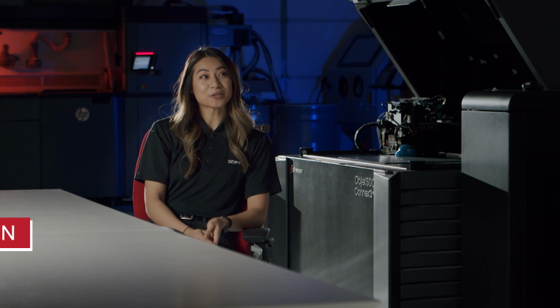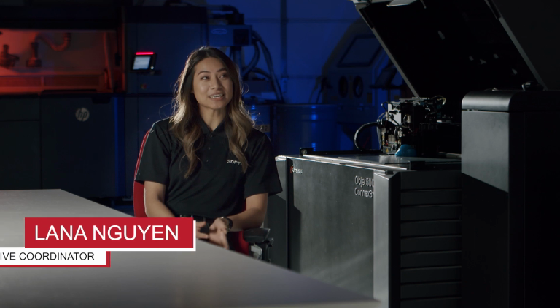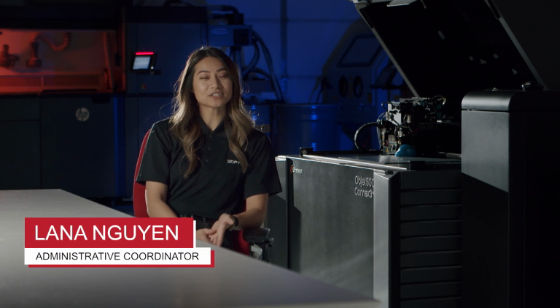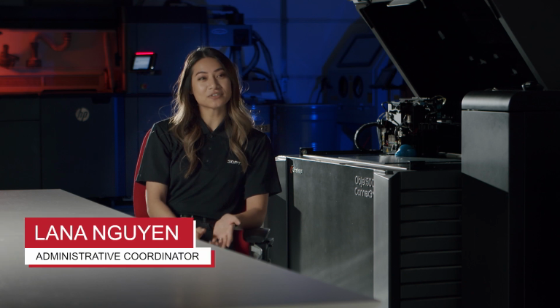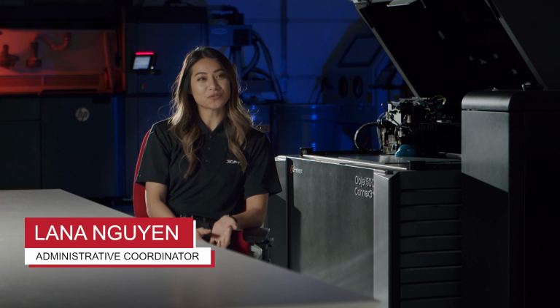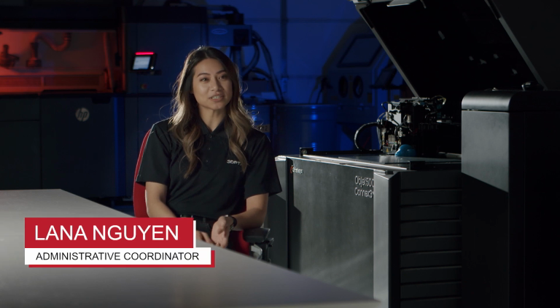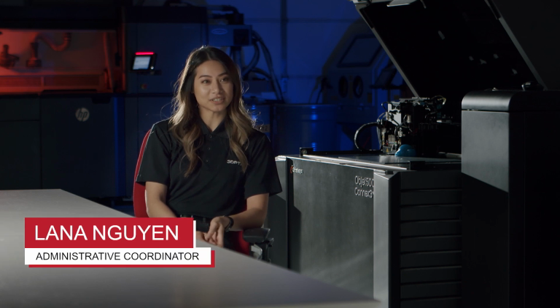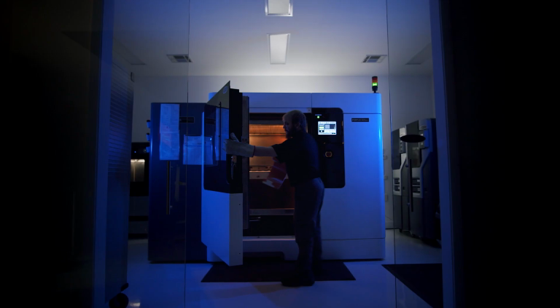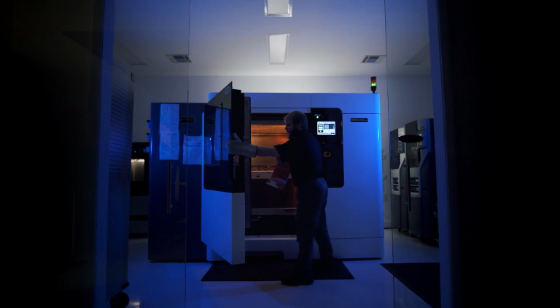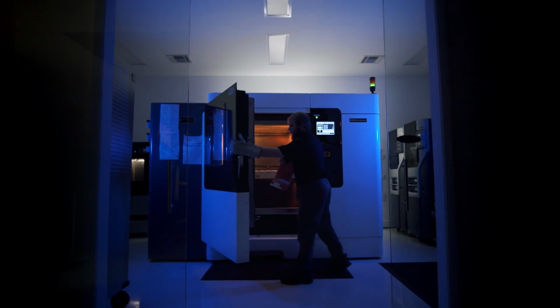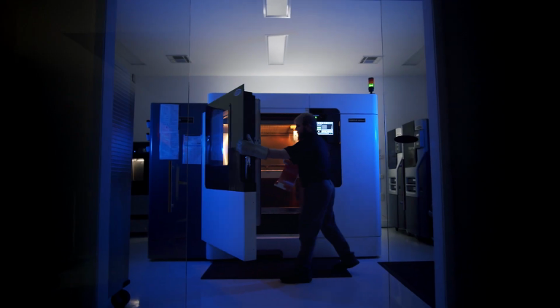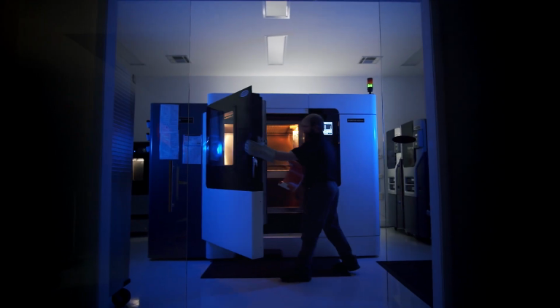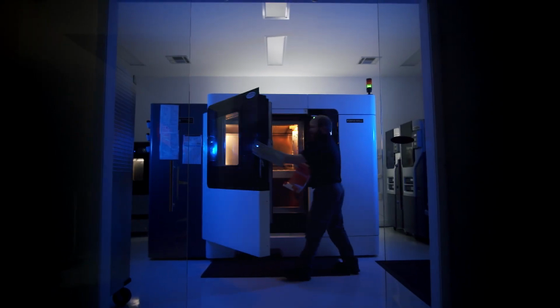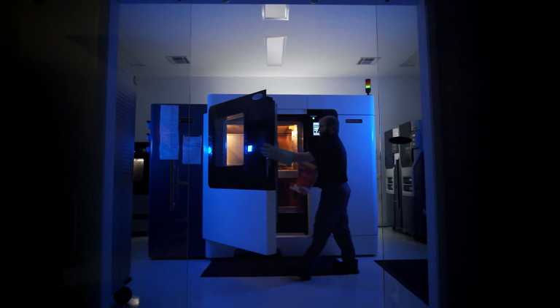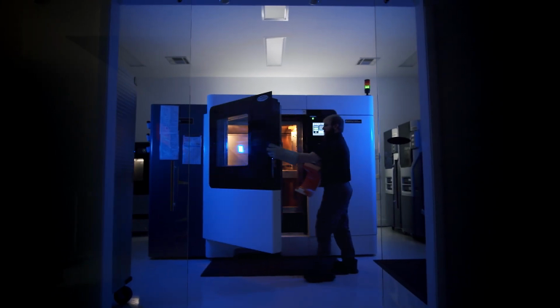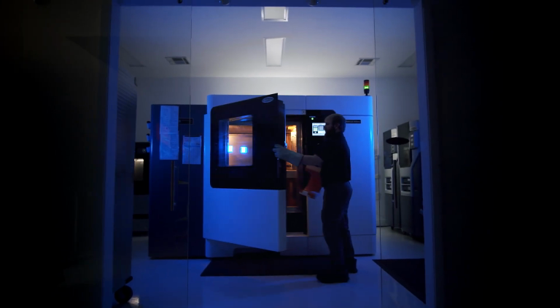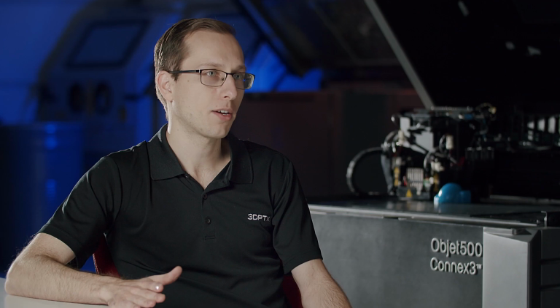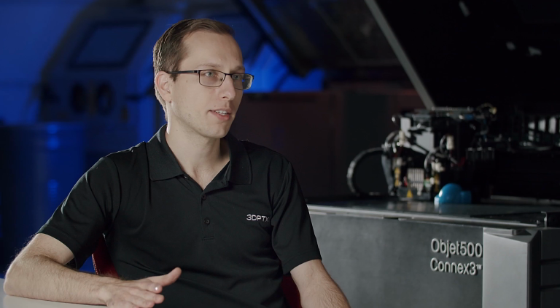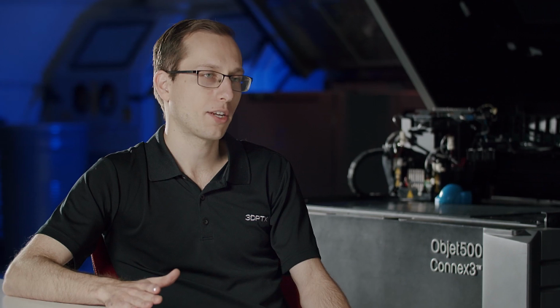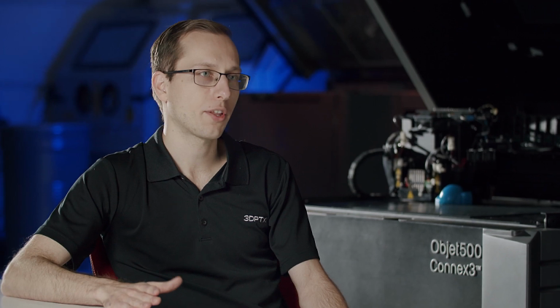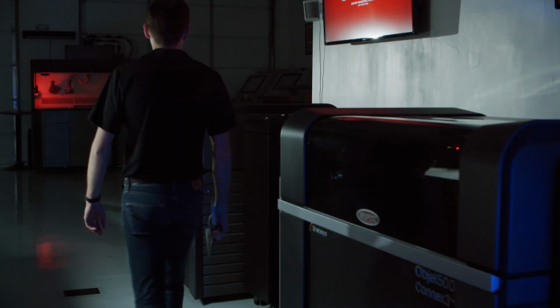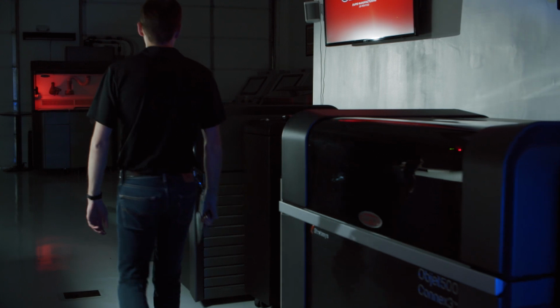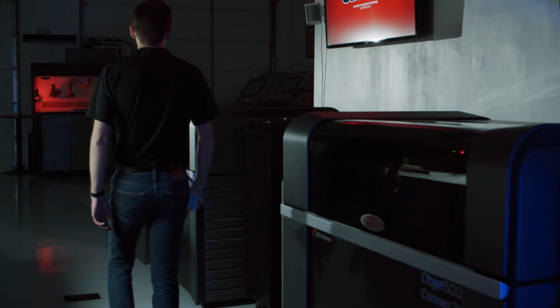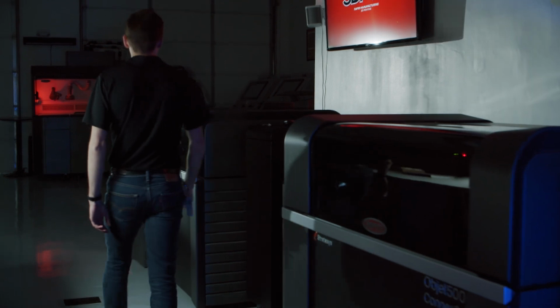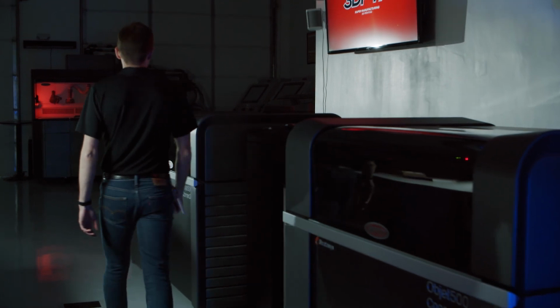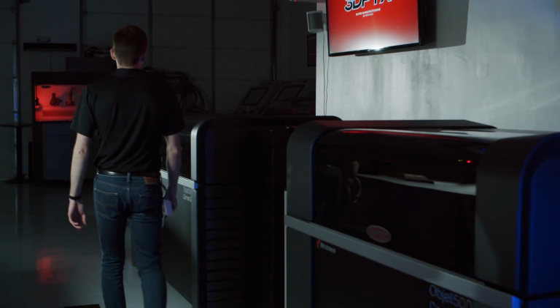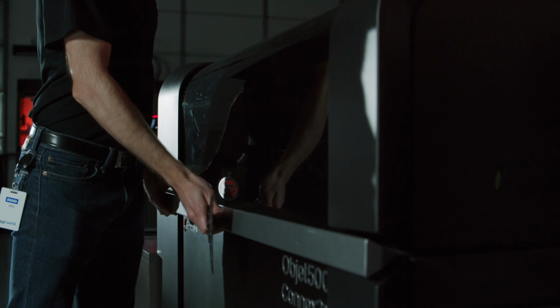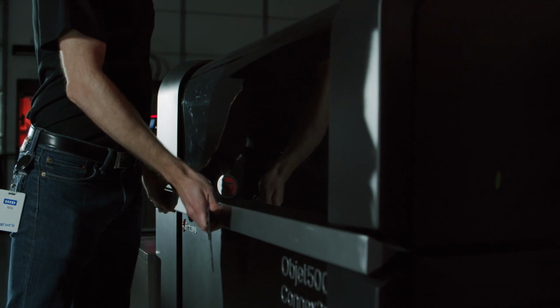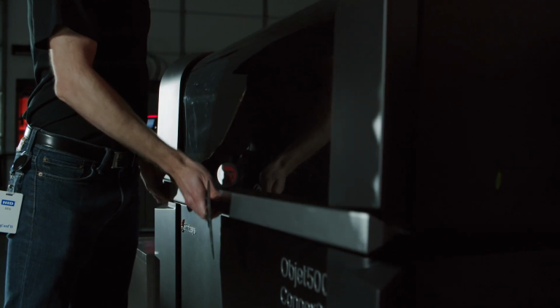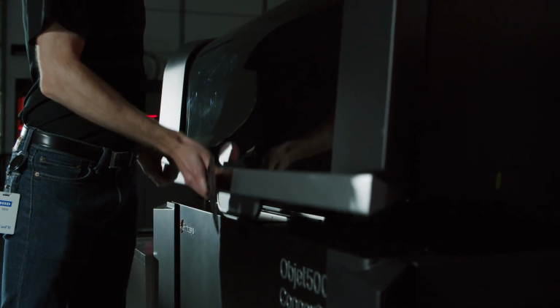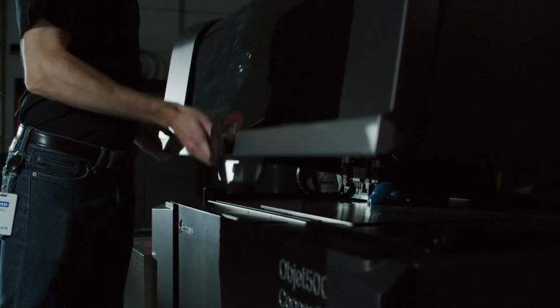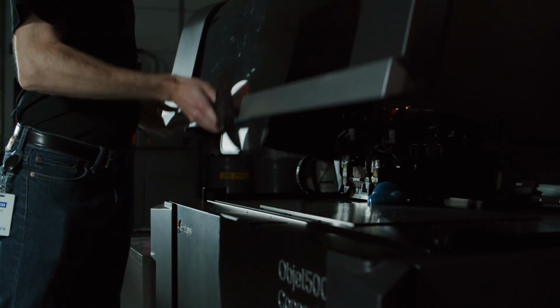3D Print Texas offers four different technologies in 3D printing: fused deposition modeling, stereolithography, polyjet, and HP multi-jet fusion.